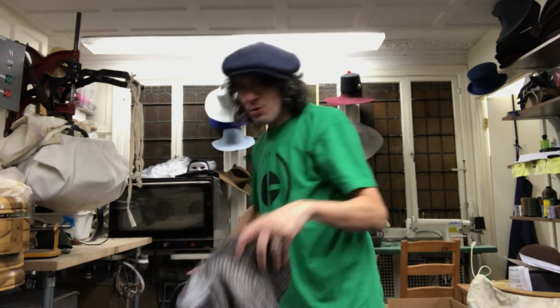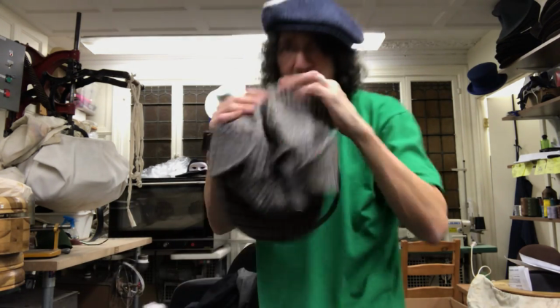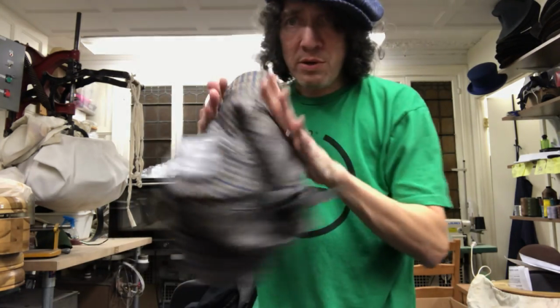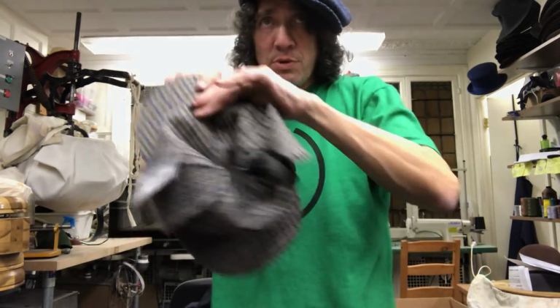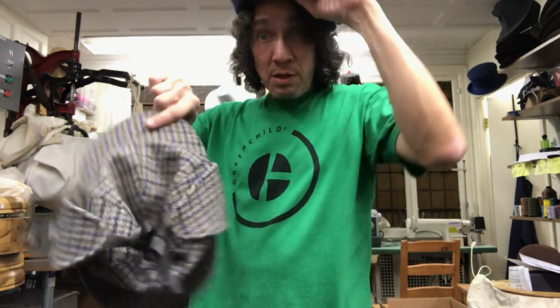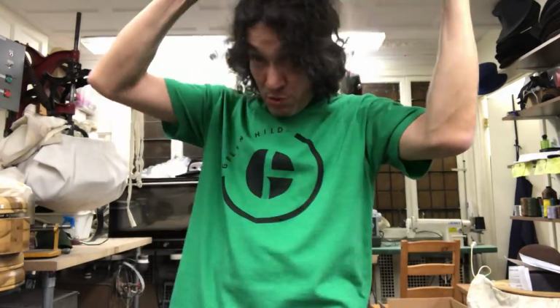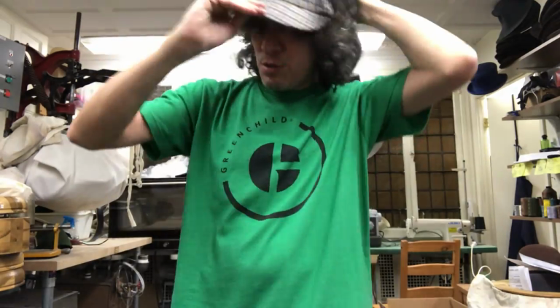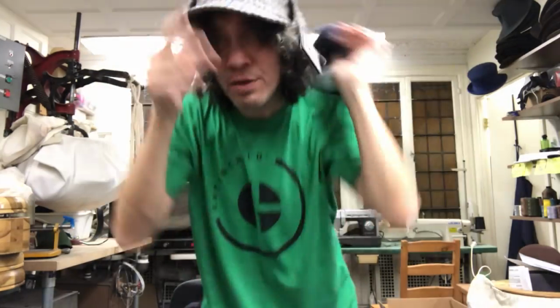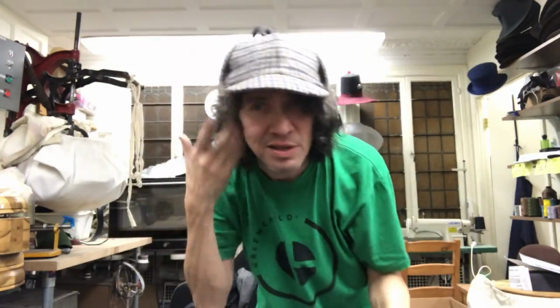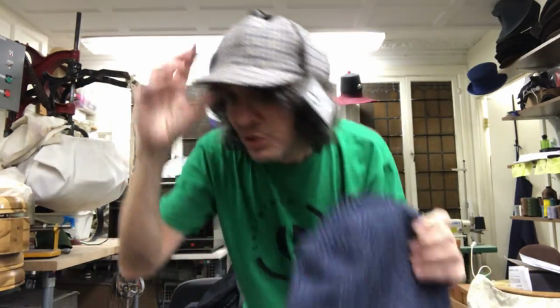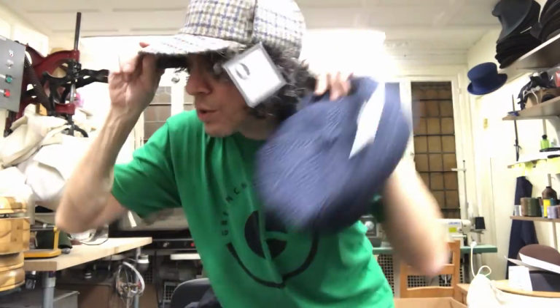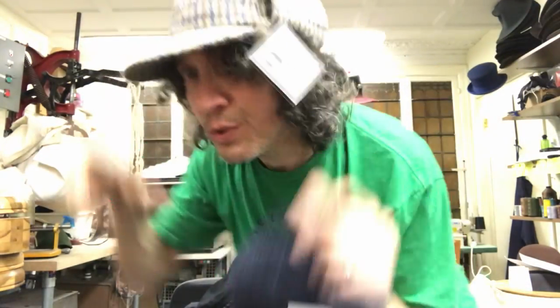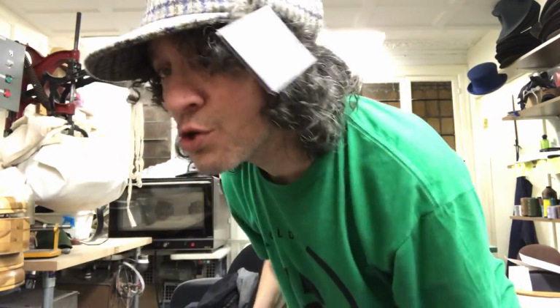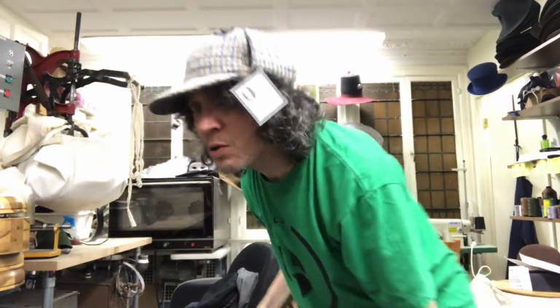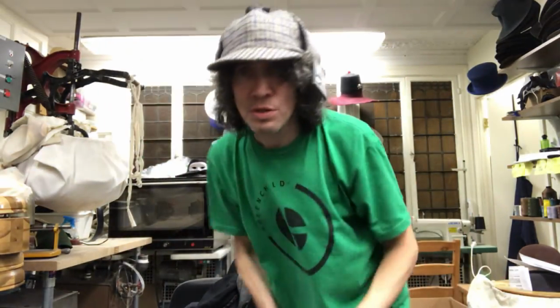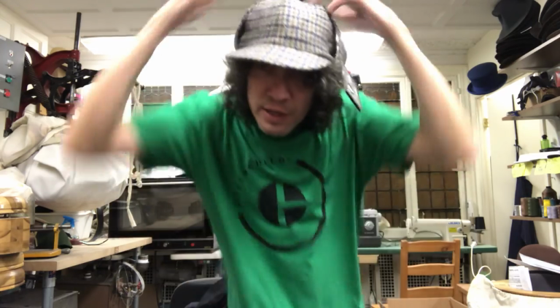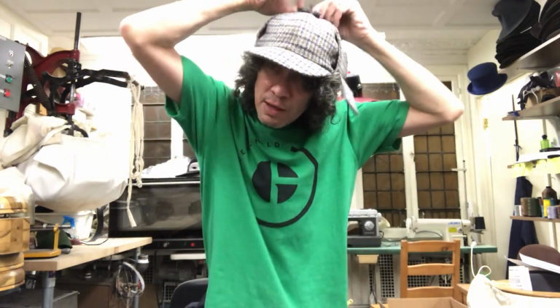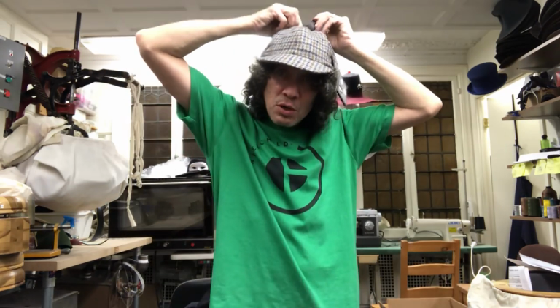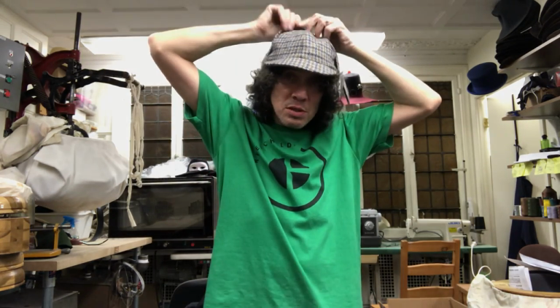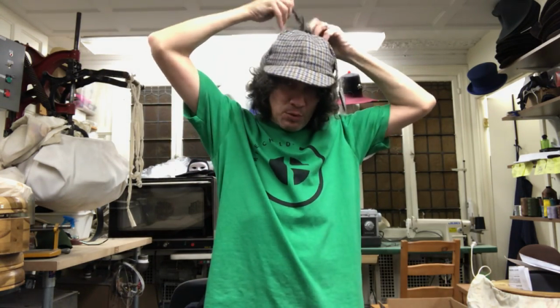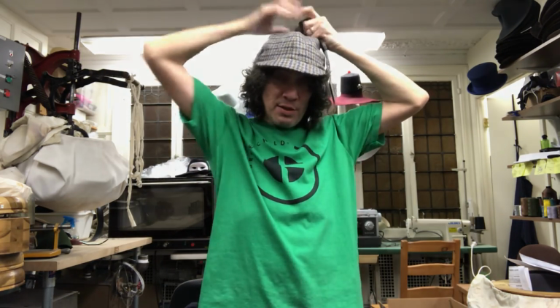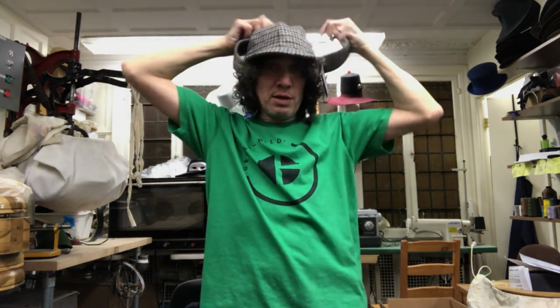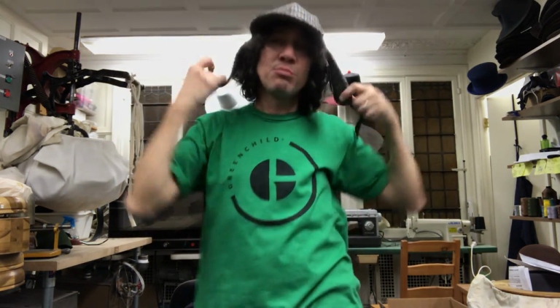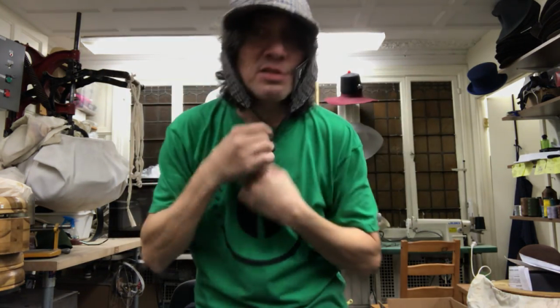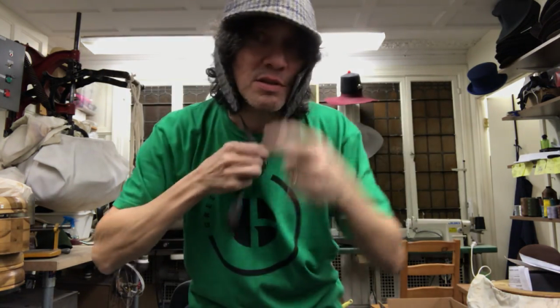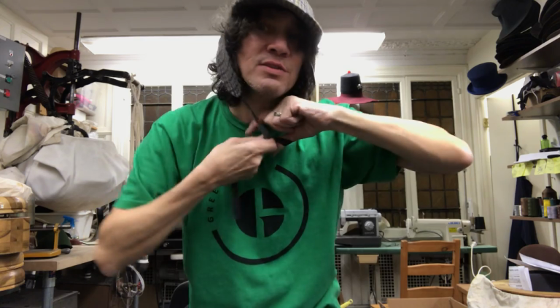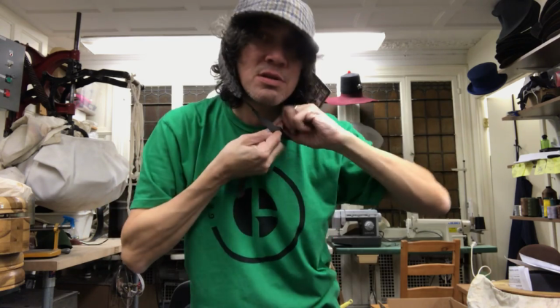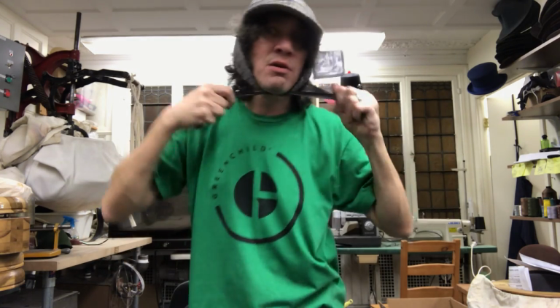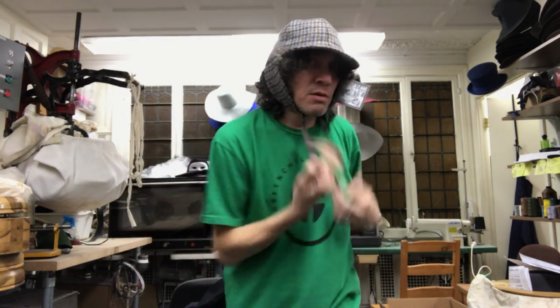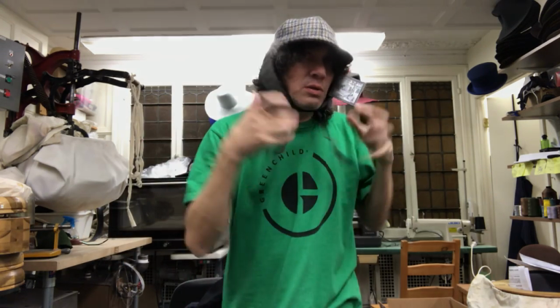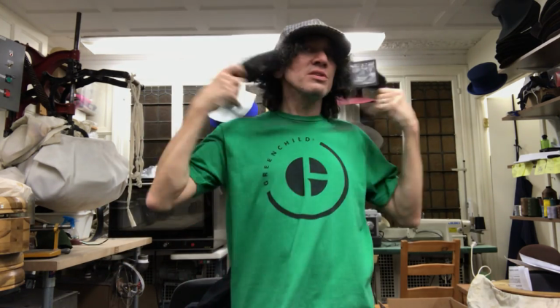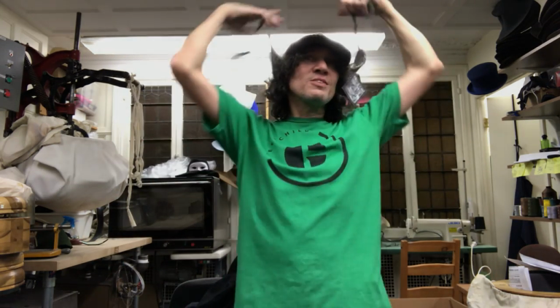Here's one you don't see very often — the Deerstalker. The Deerstalker is also known as the Sherlock Holmes. It's got ear flaps for the cold. It's an old British hunting cap. You call this the Deerstalker.